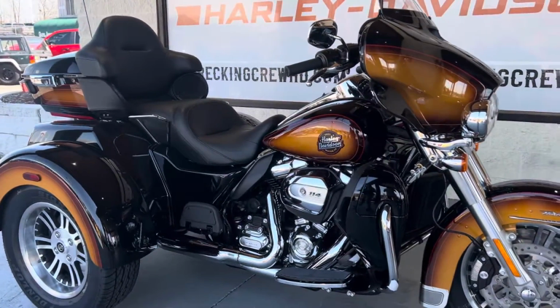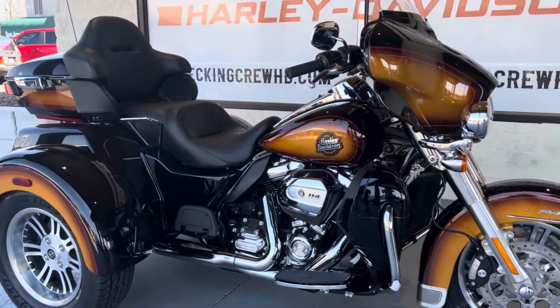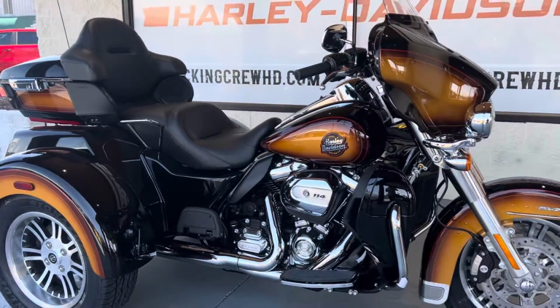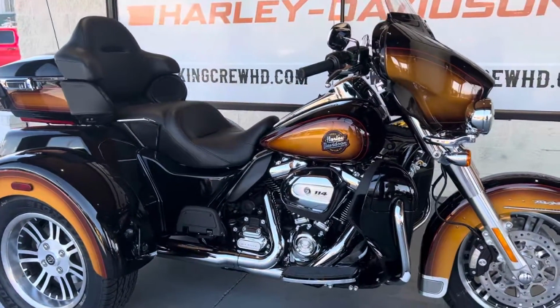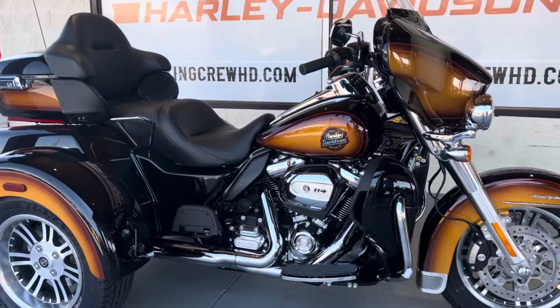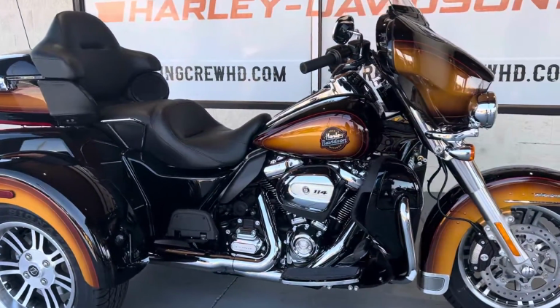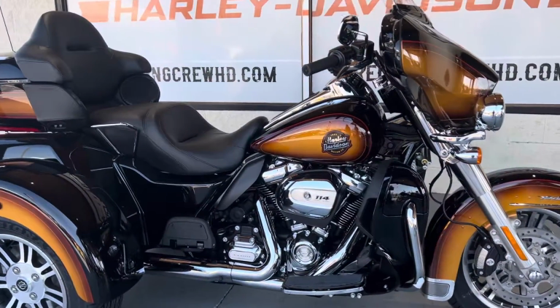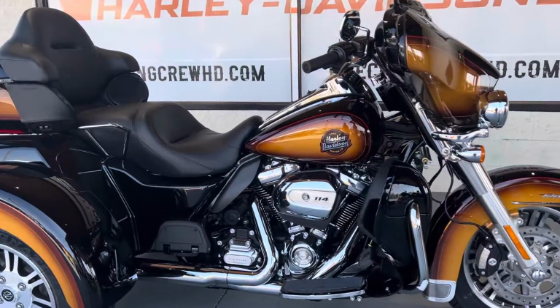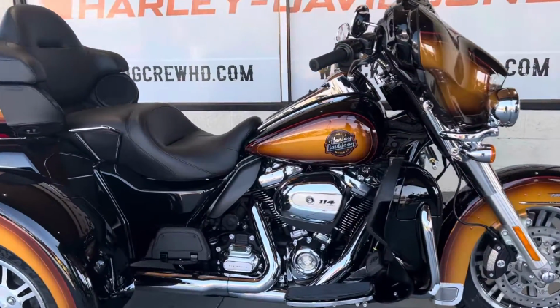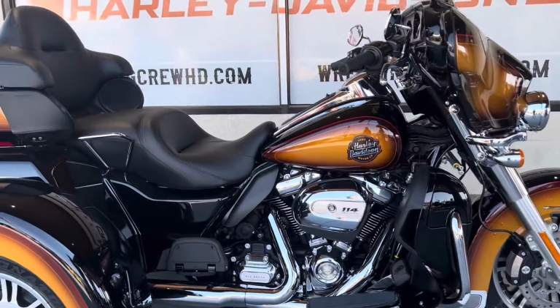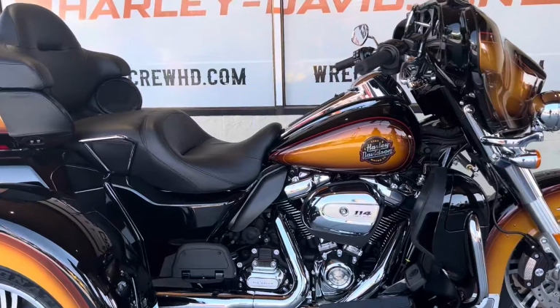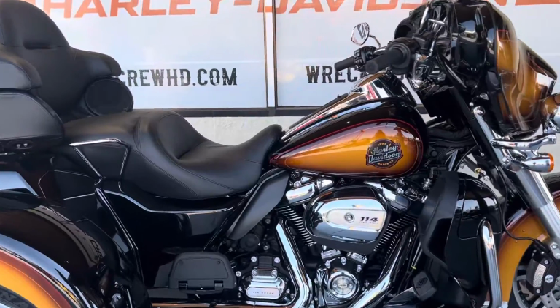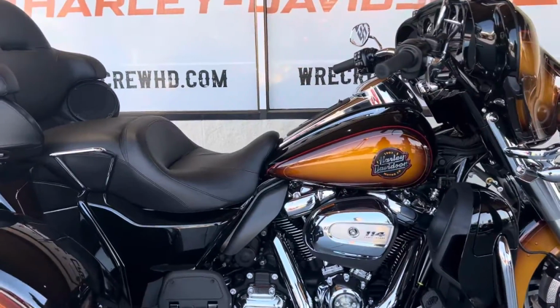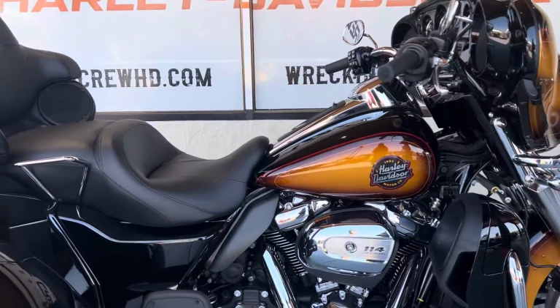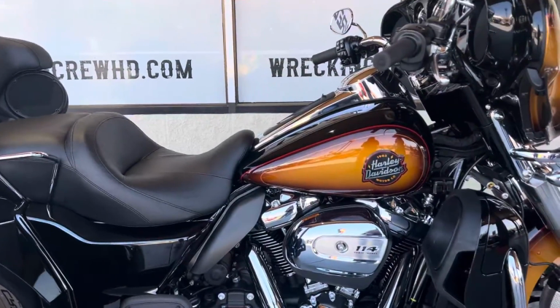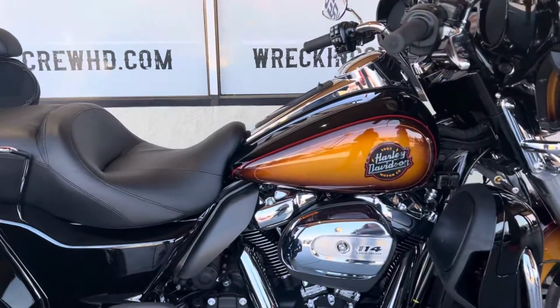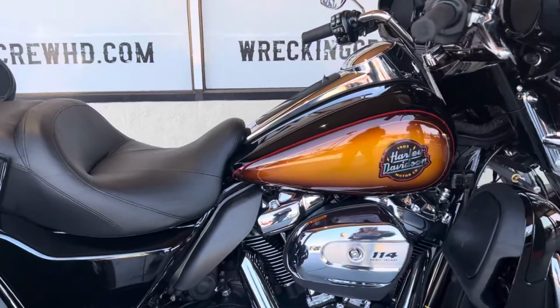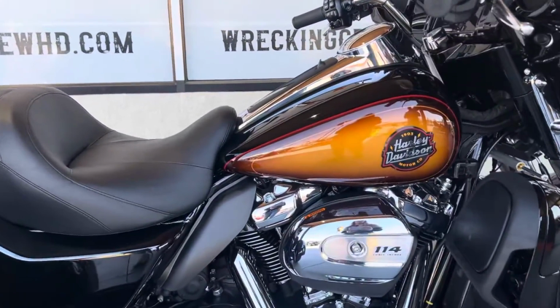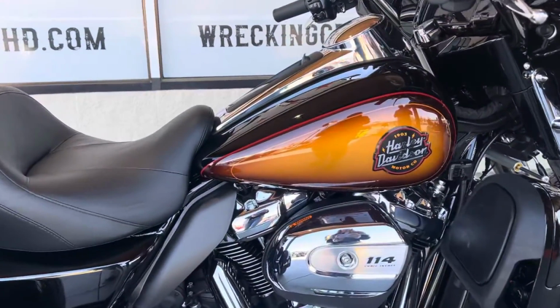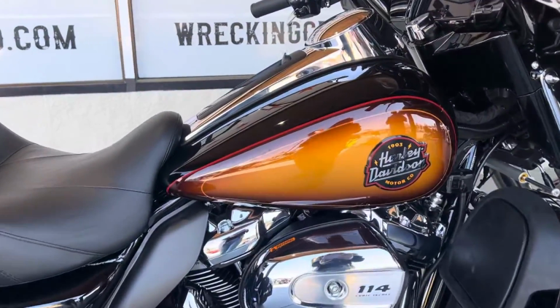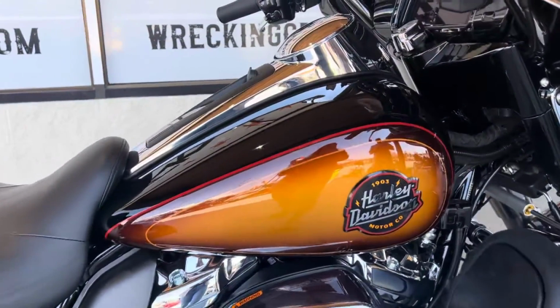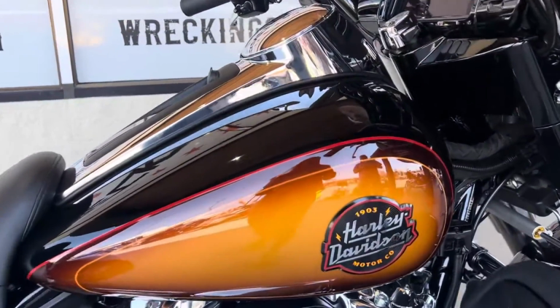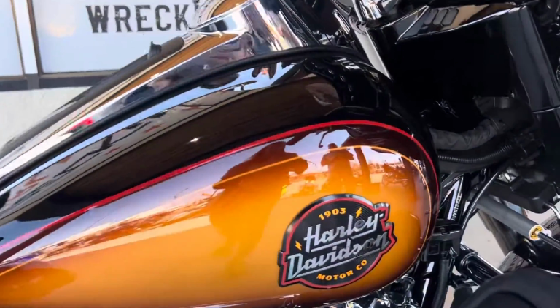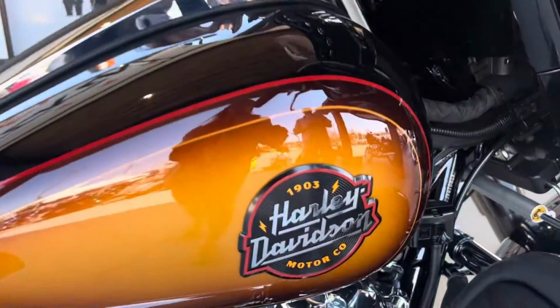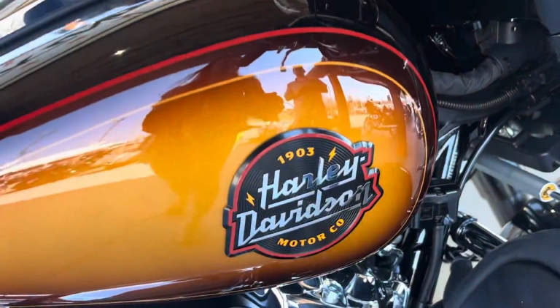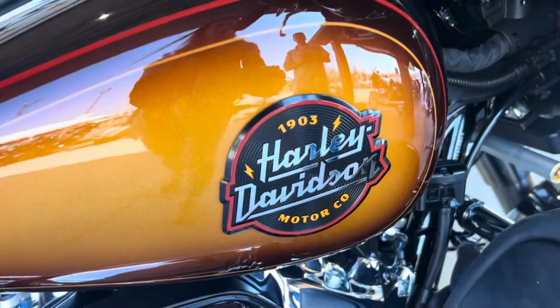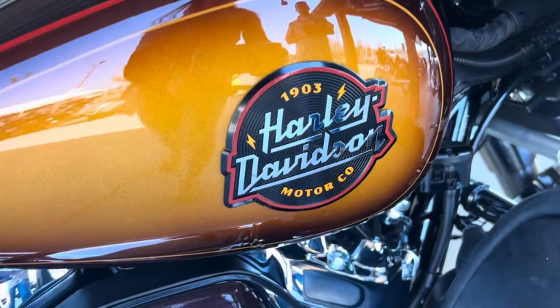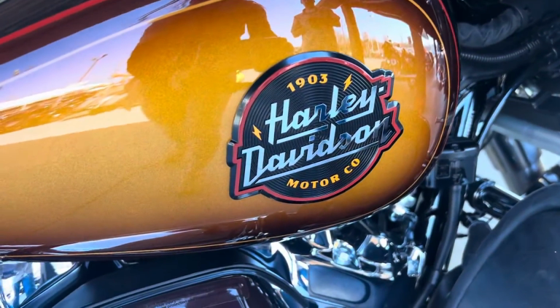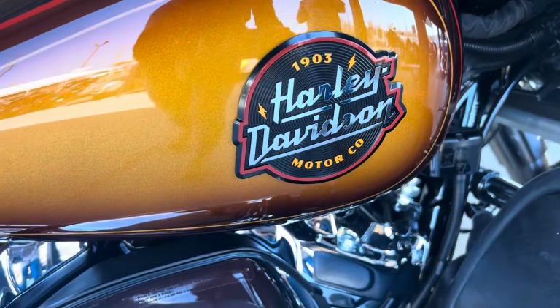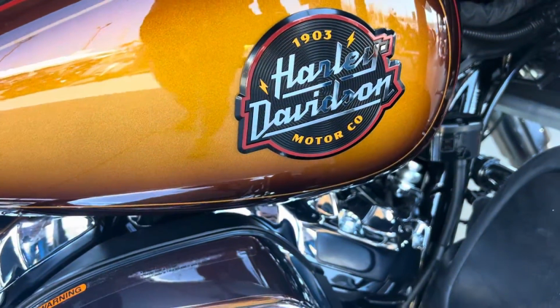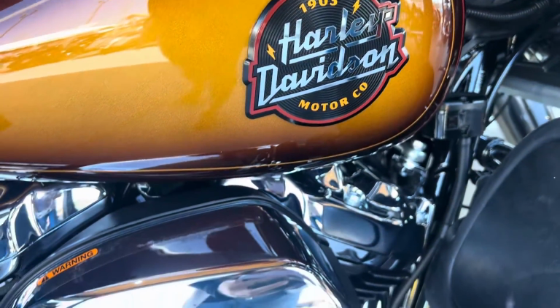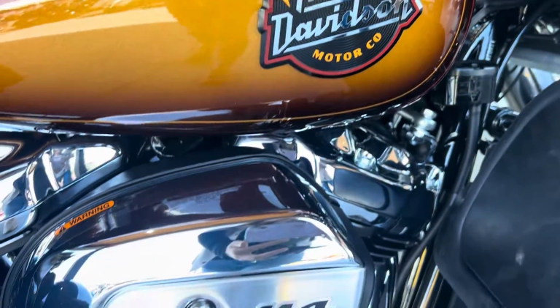One thing that's really cool is these lines are actually hand-drawn. You see a bunch of different unique features about it, including the badge right here — the Harley-Davidson Established 1903 — right here on the tank.